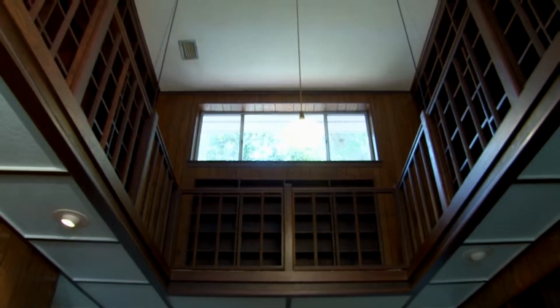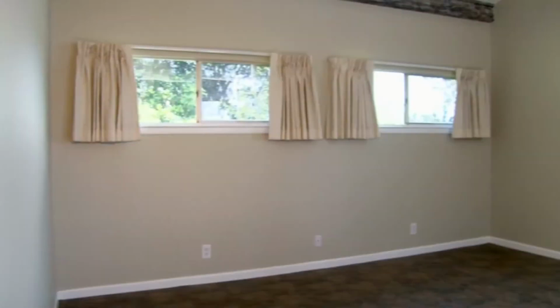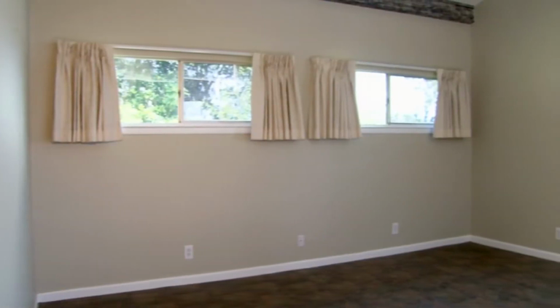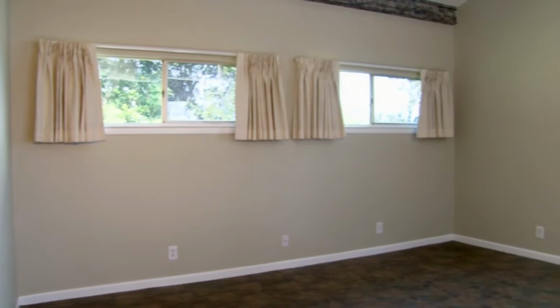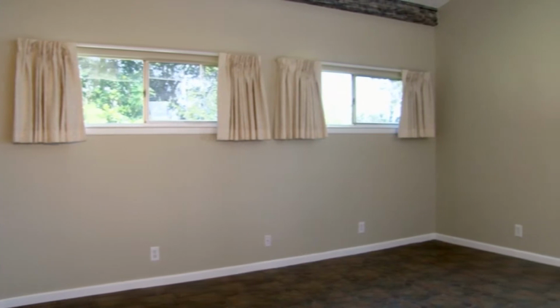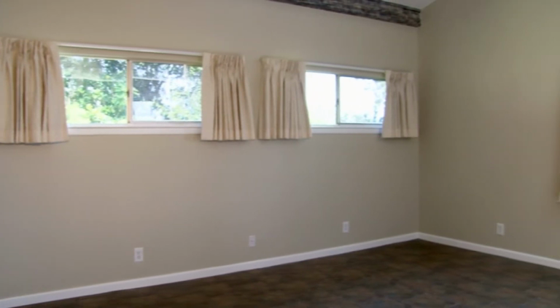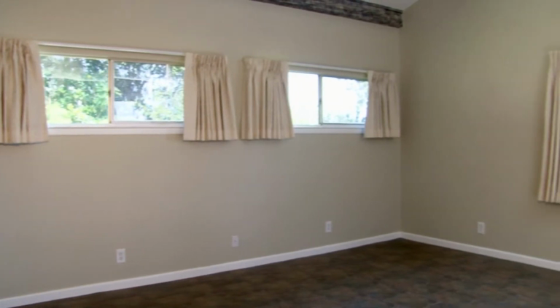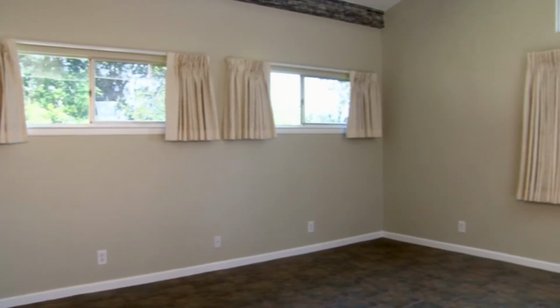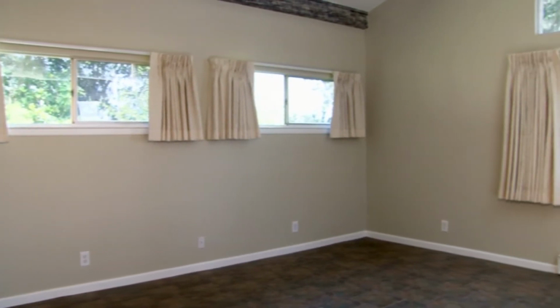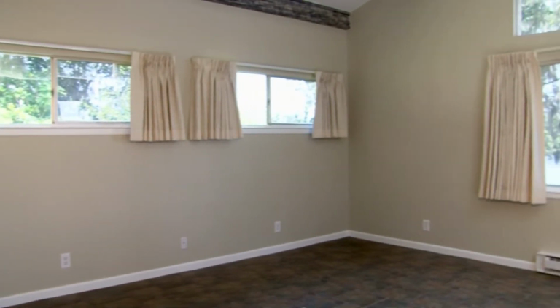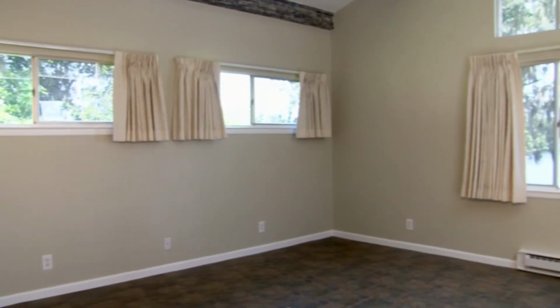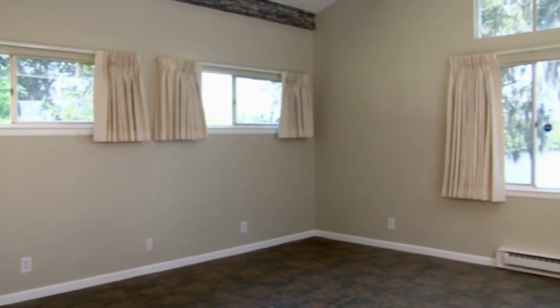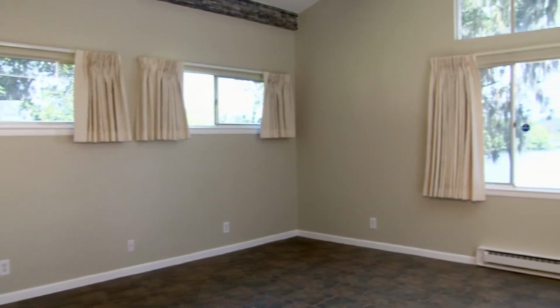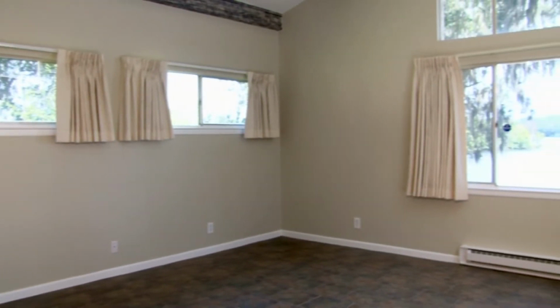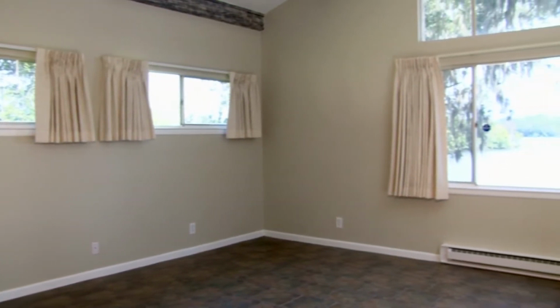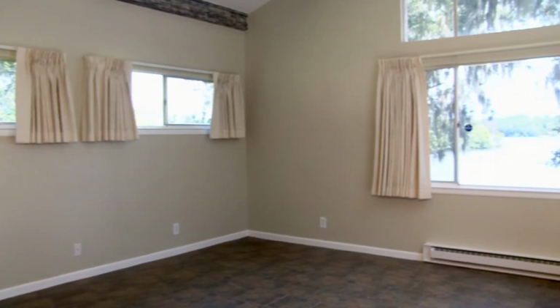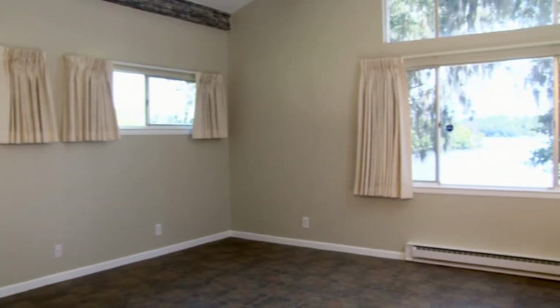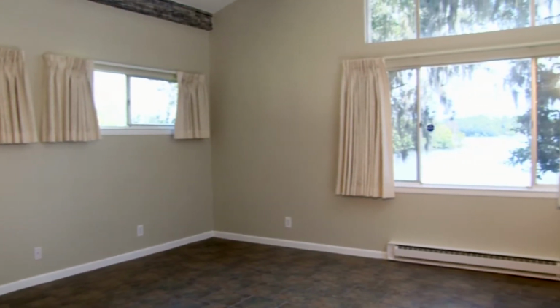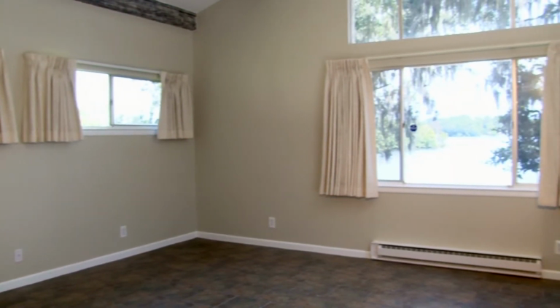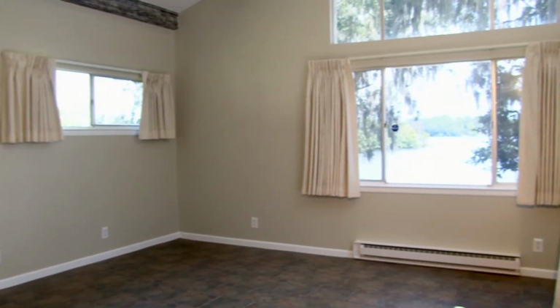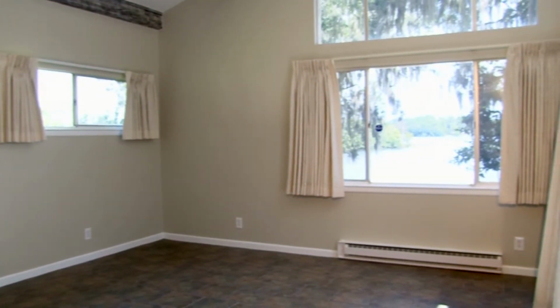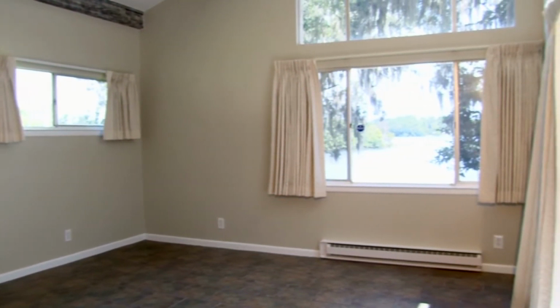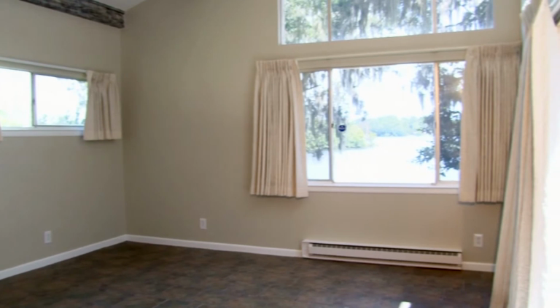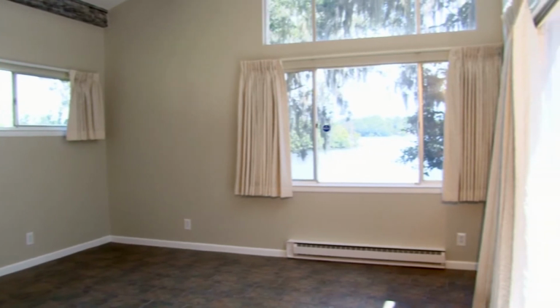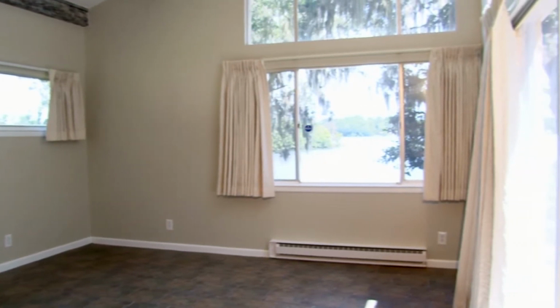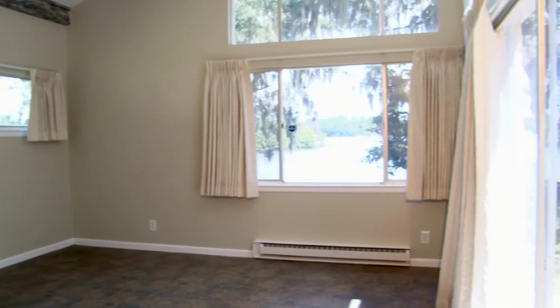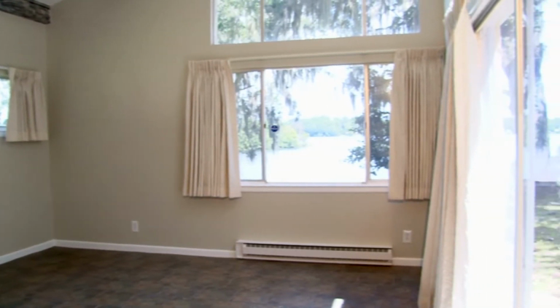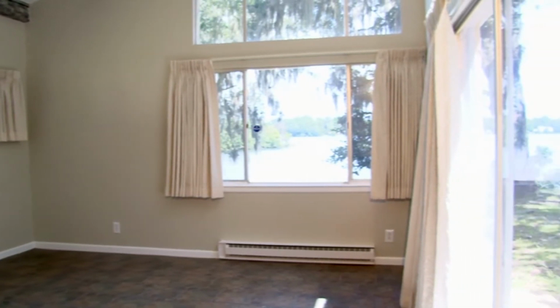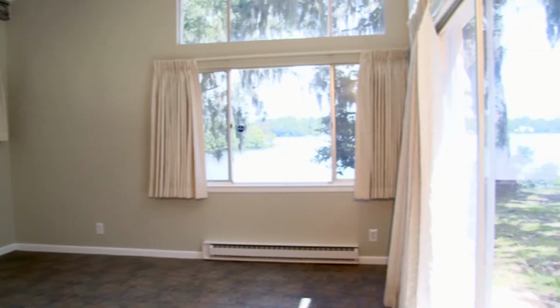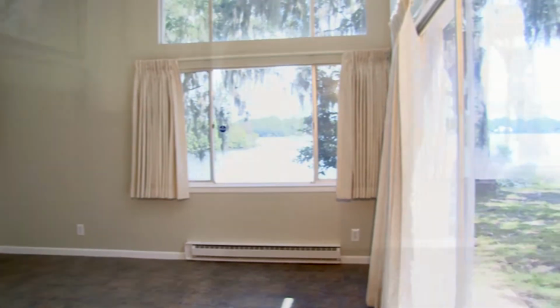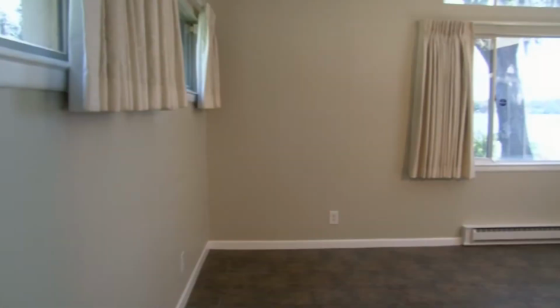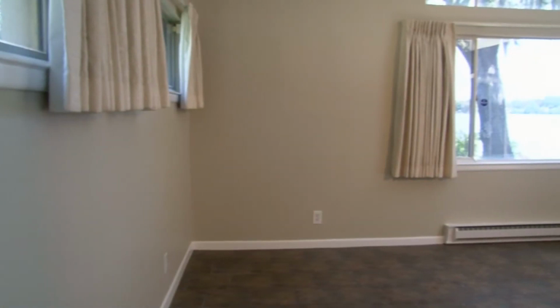The large master suite features a sizeable dressing area, tall beam ceilings, tile floors, and a magnificent view with access to the lake and backyard.